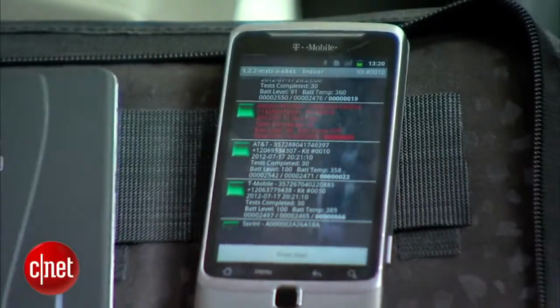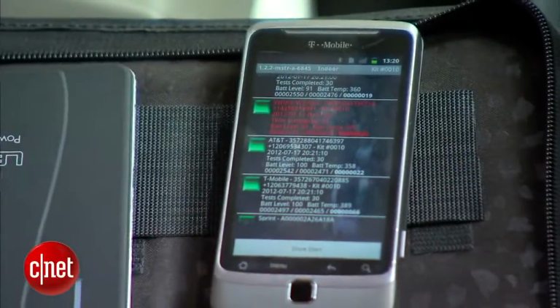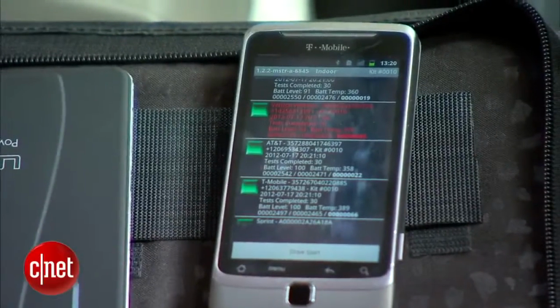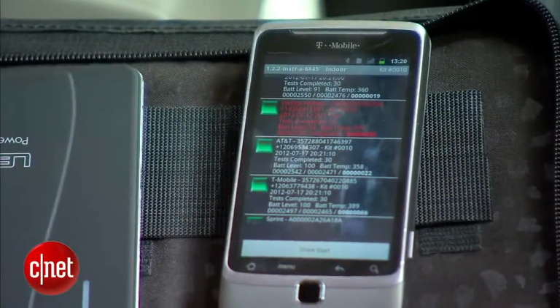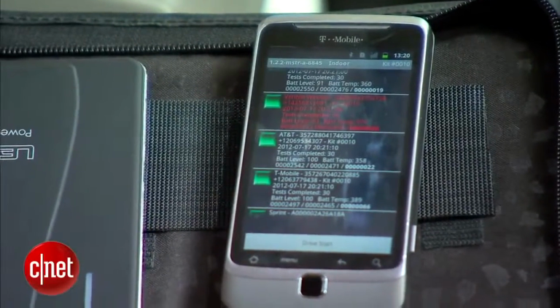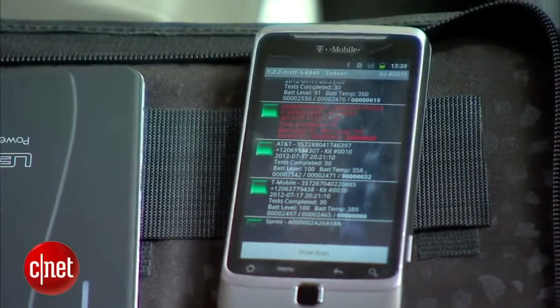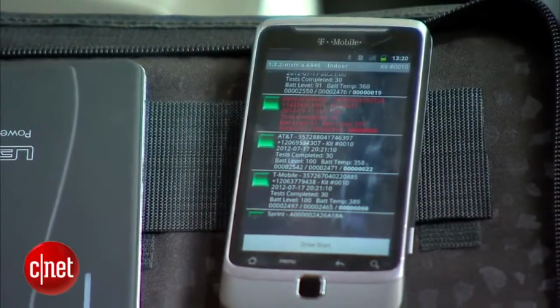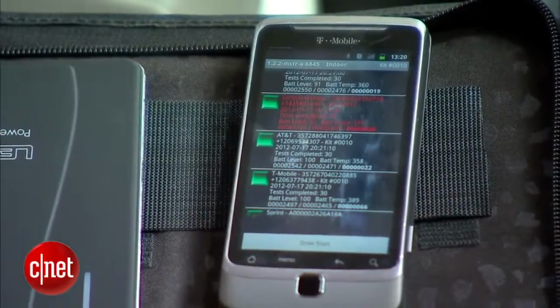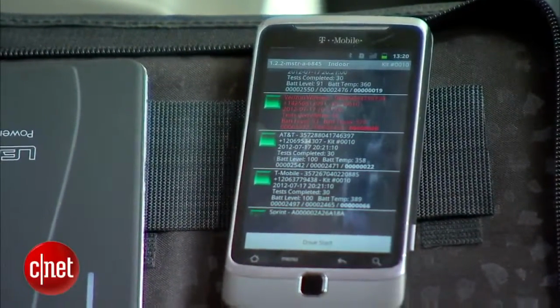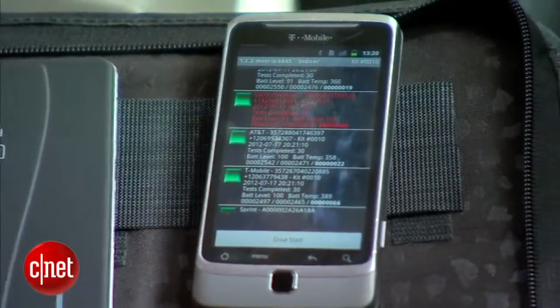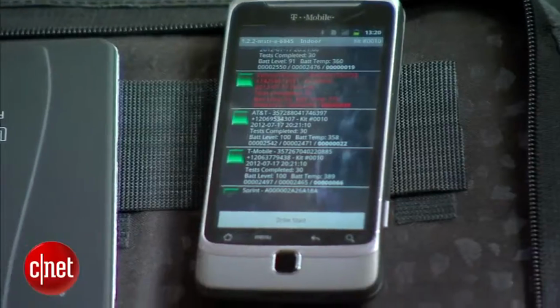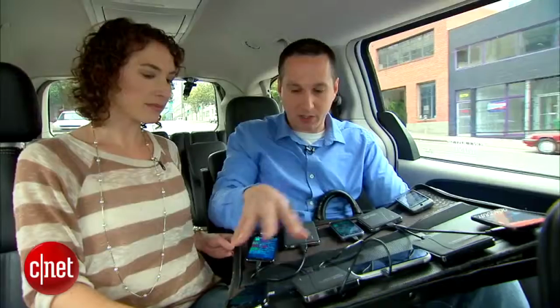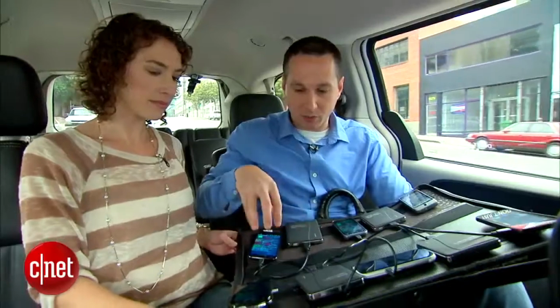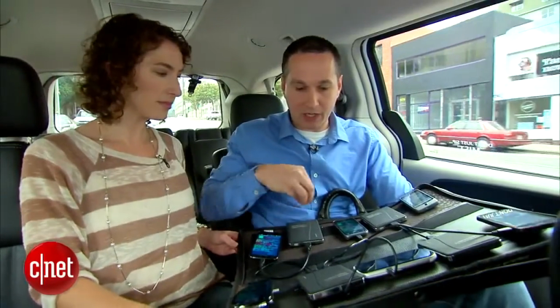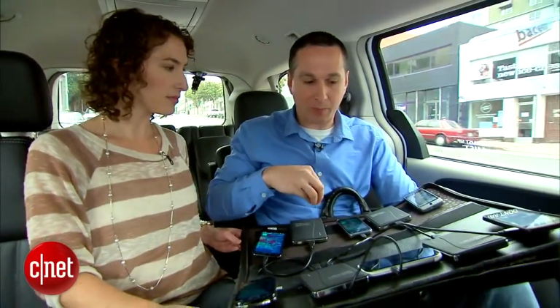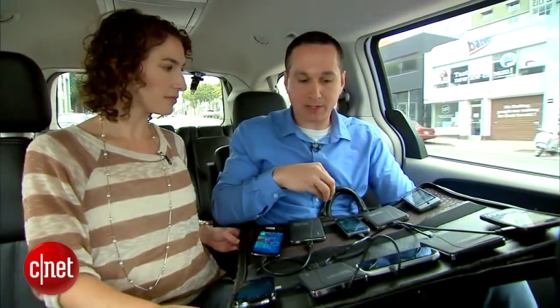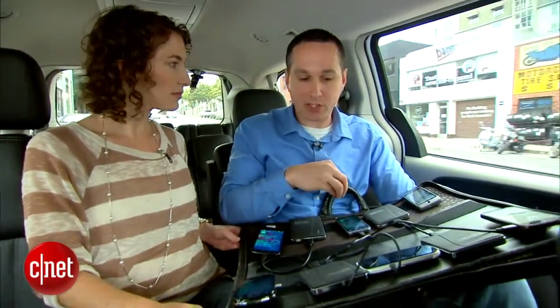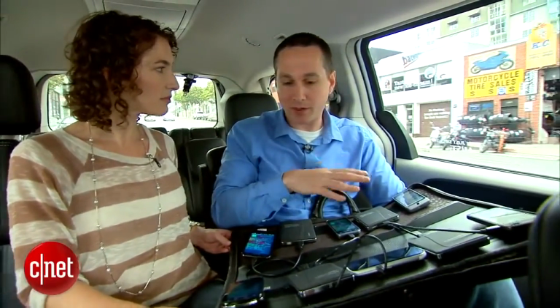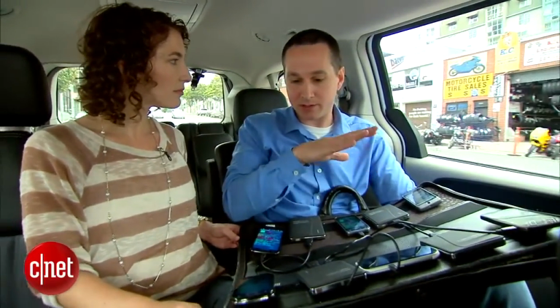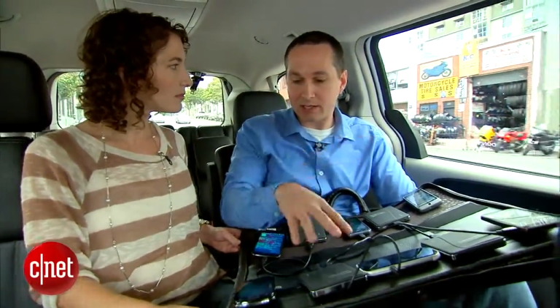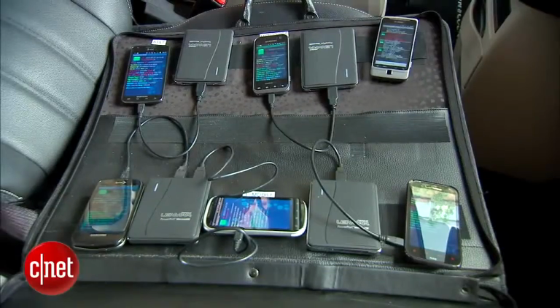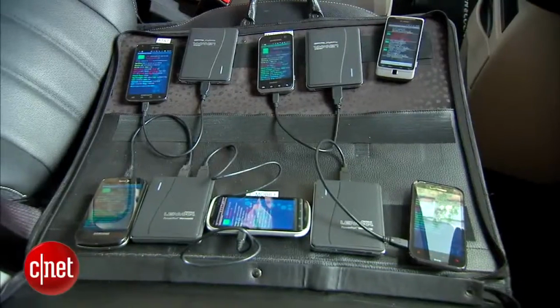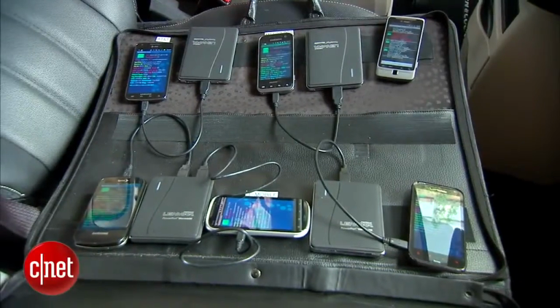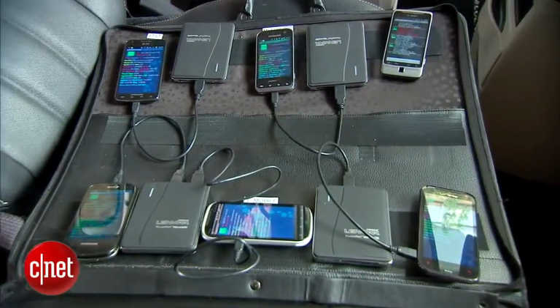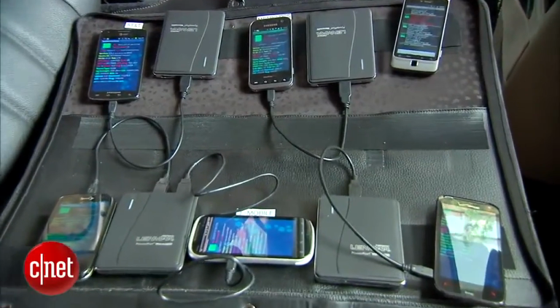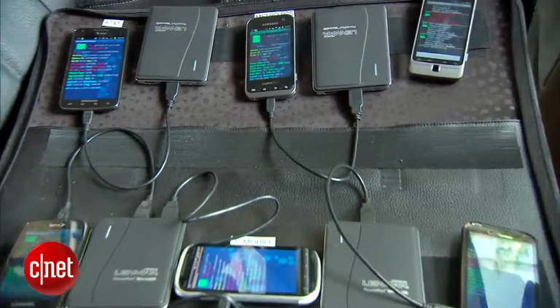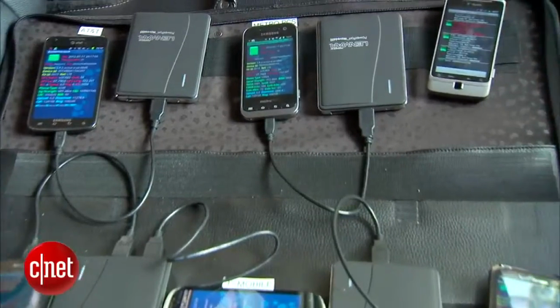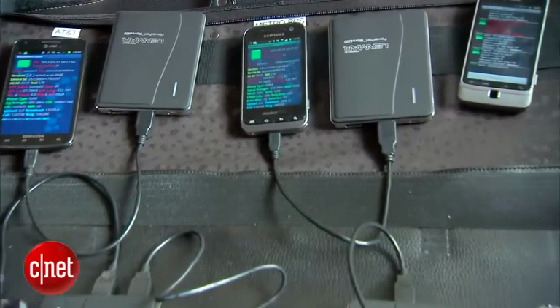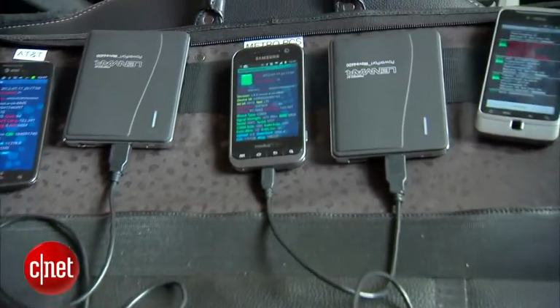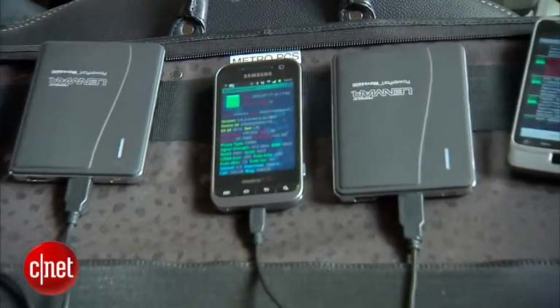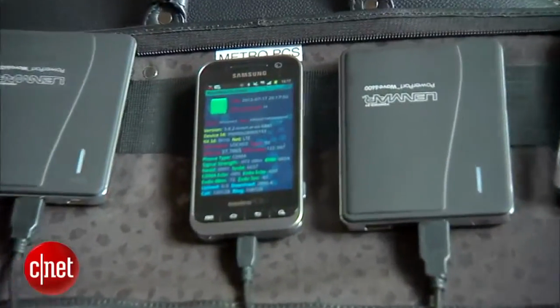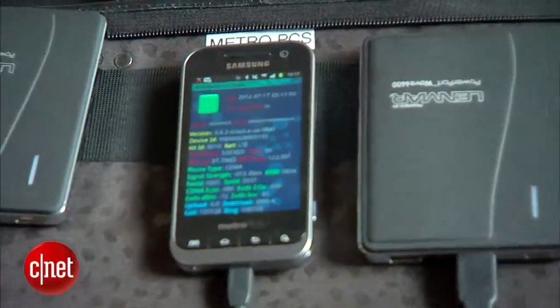It's actually controlling and automating calls, and each of these phones is running our proprietary software and collecting samples around signal, data, and texting.